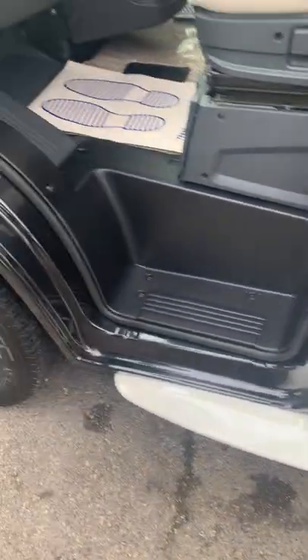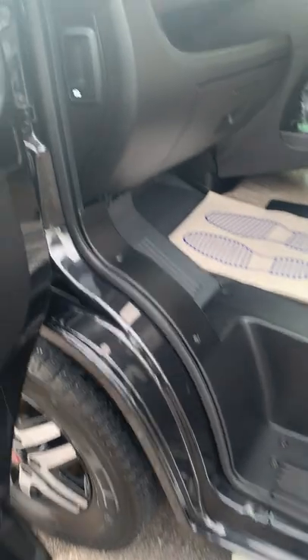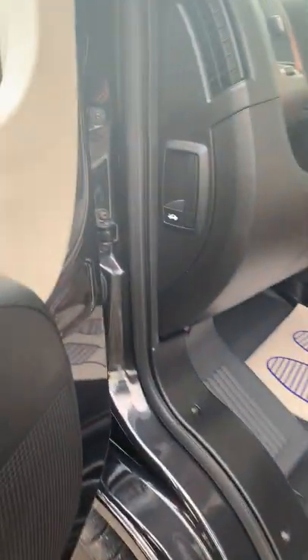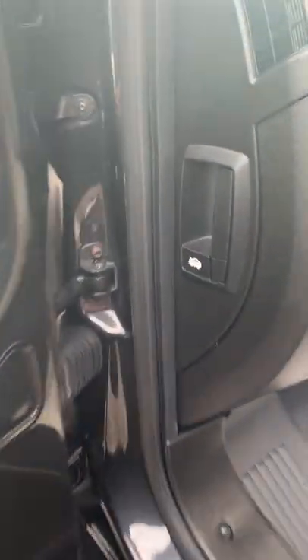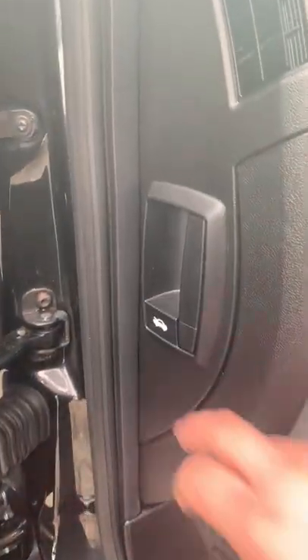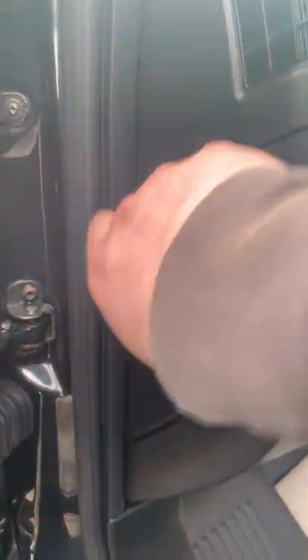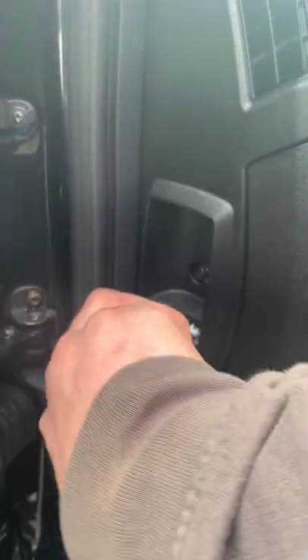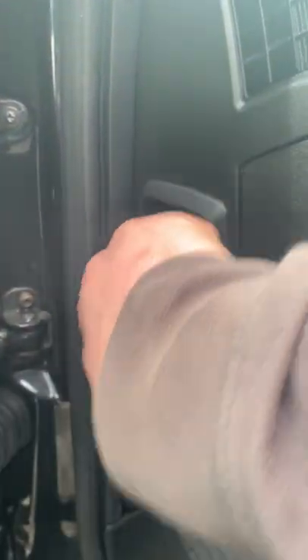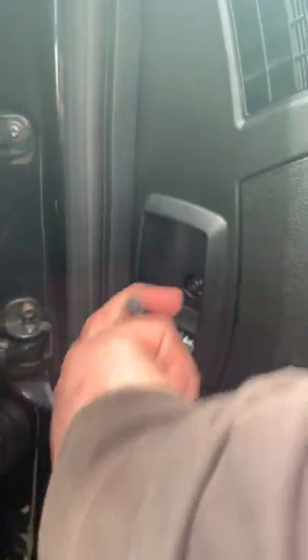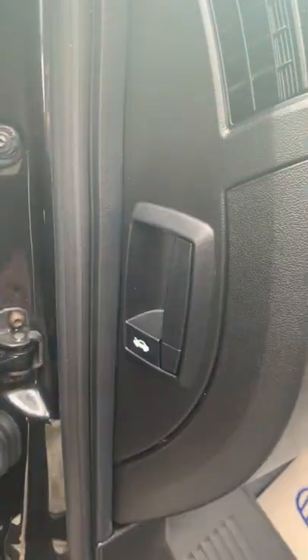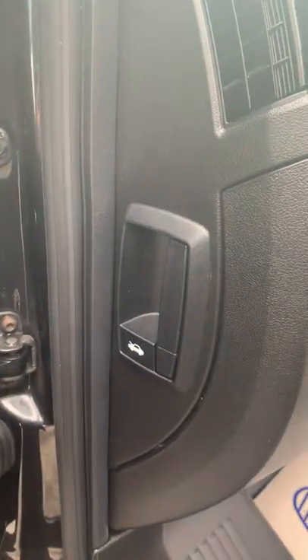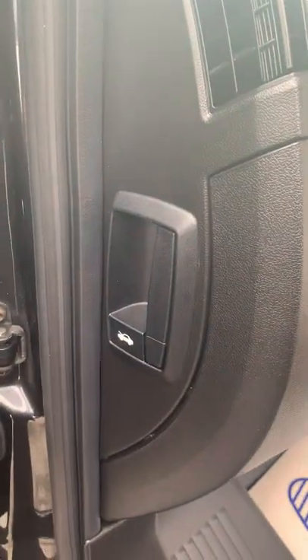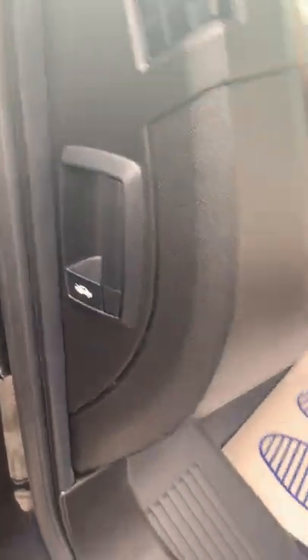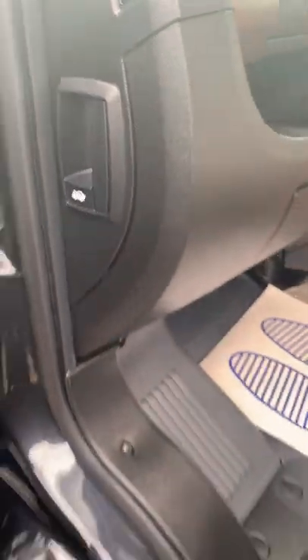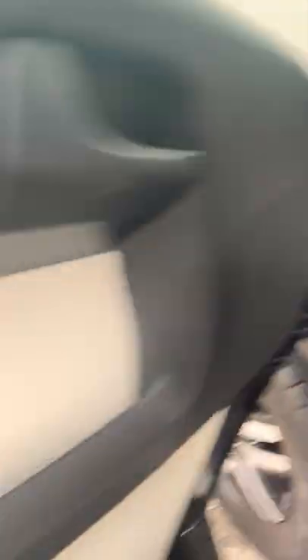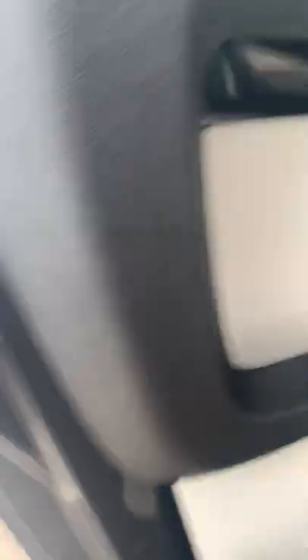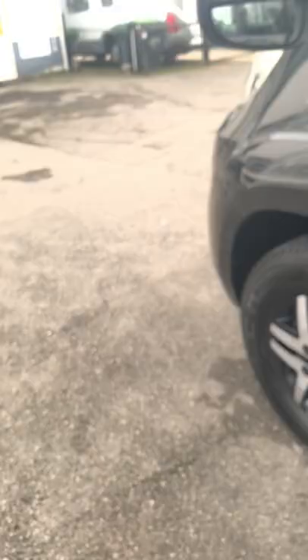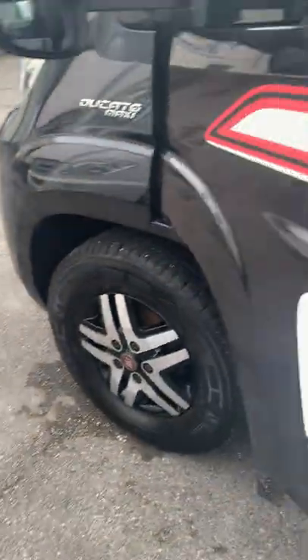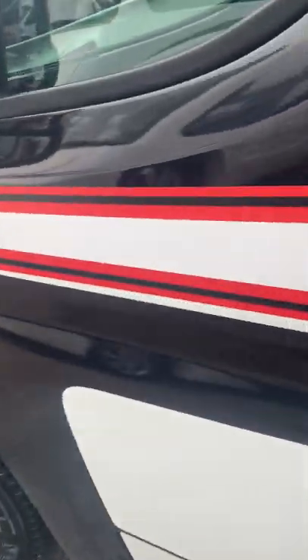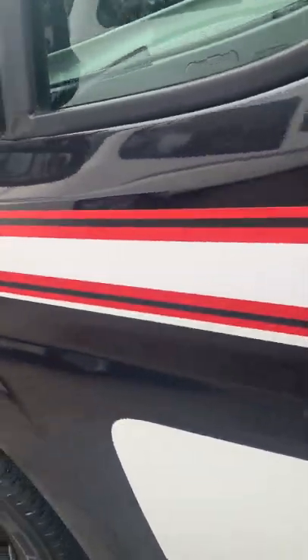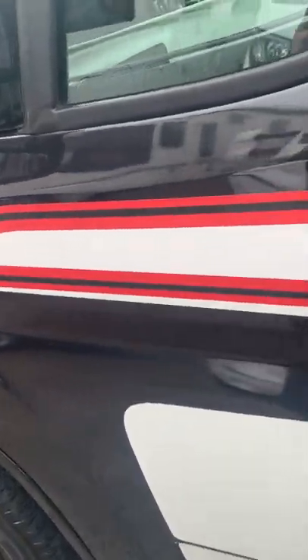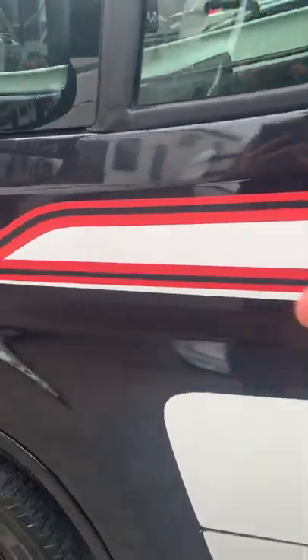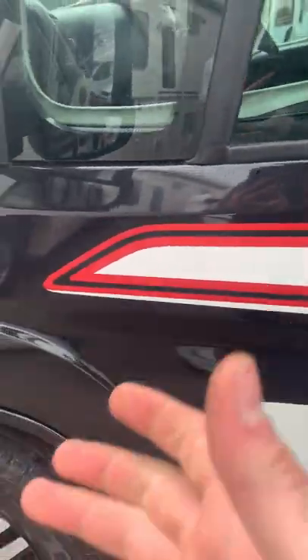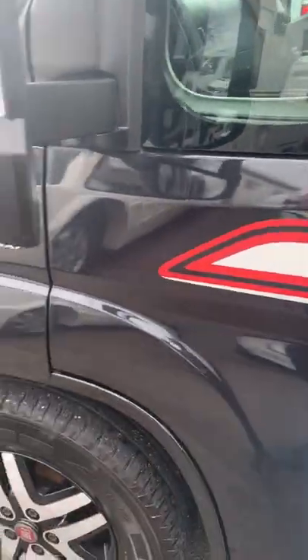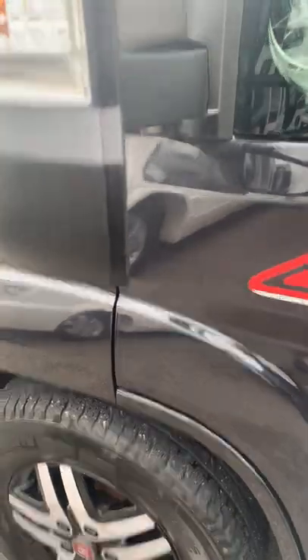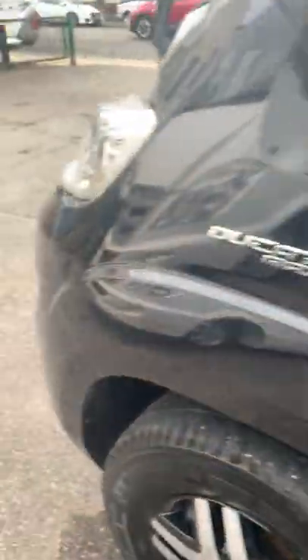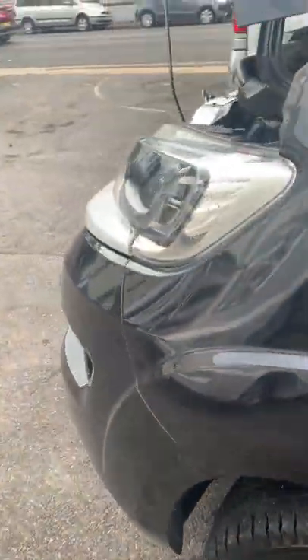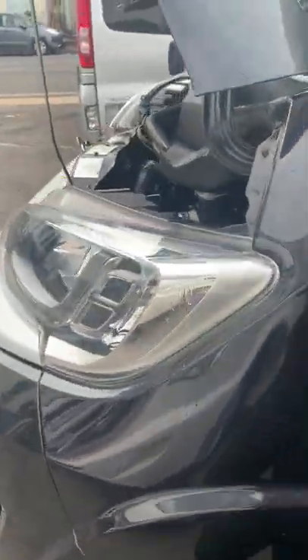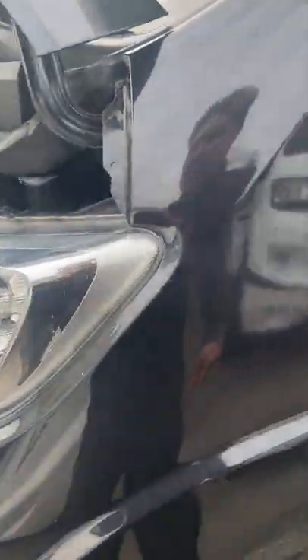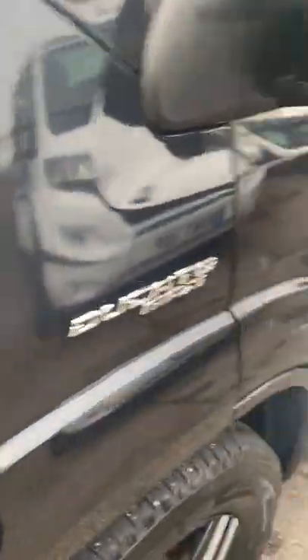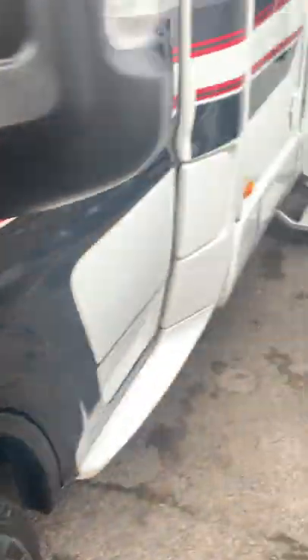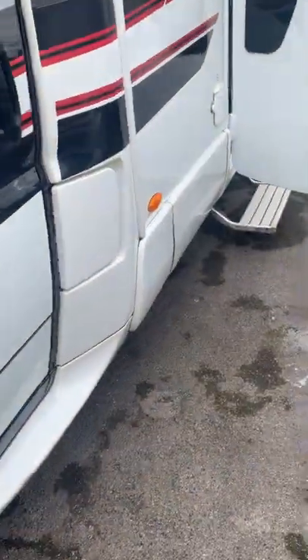The bonnet release on these cabs is this one just inside here, so it's nice and easy to get to. It also means you can't access it unless the cab is open, so there's no way for anyone to get inside without you wanting them to.